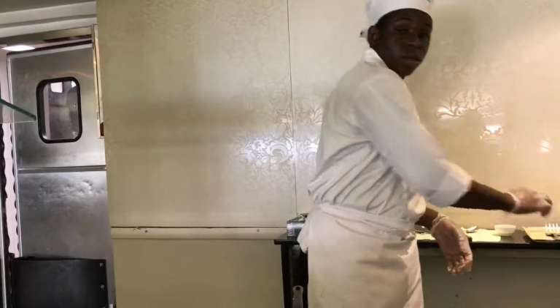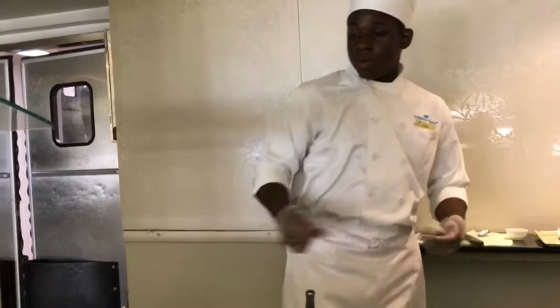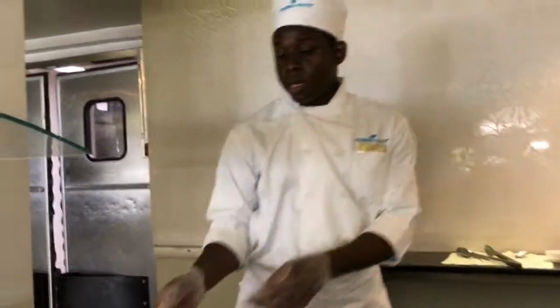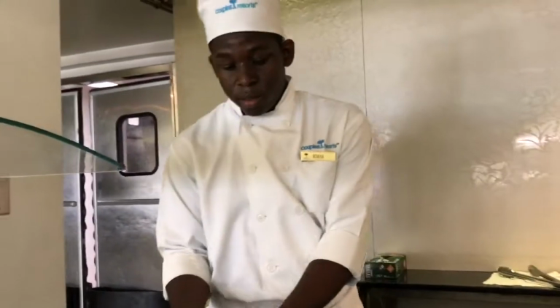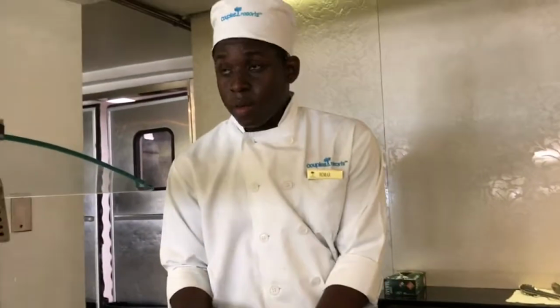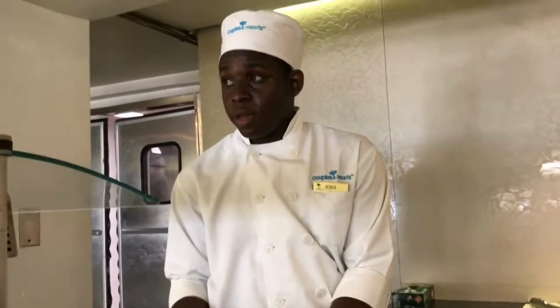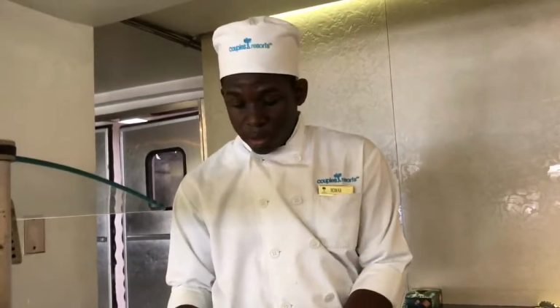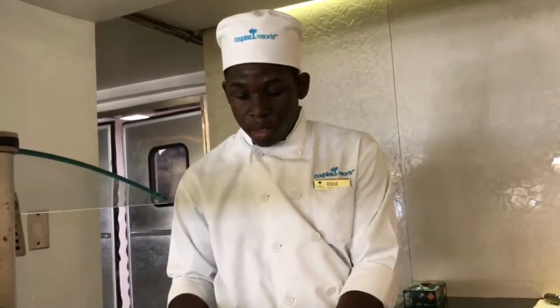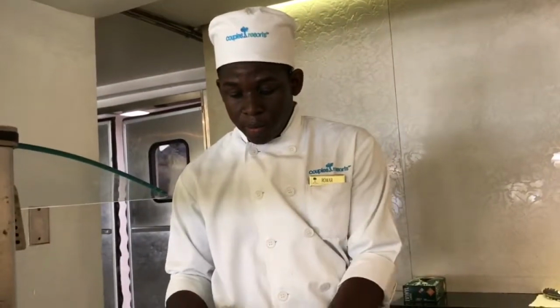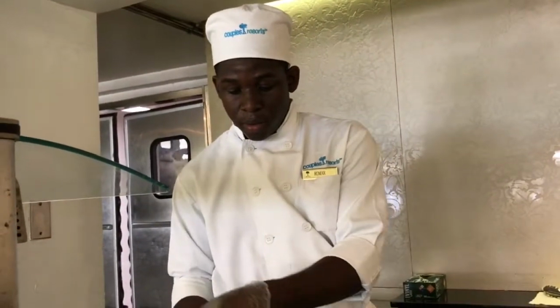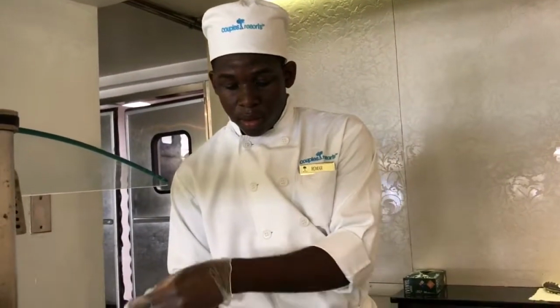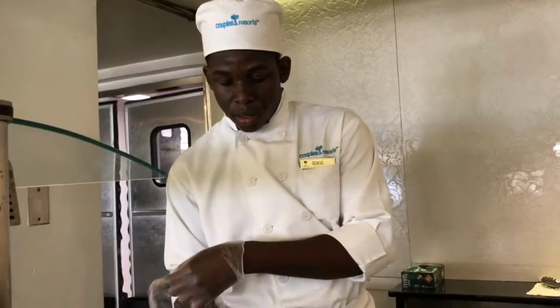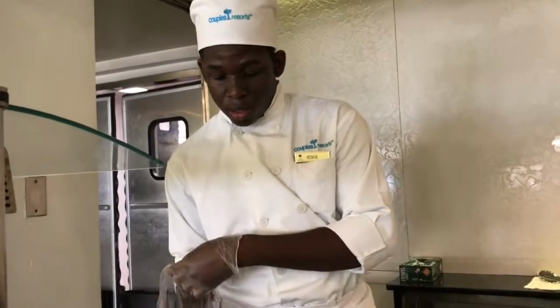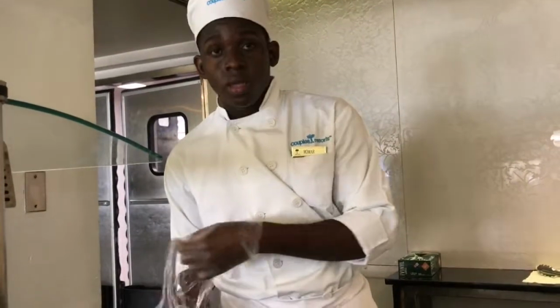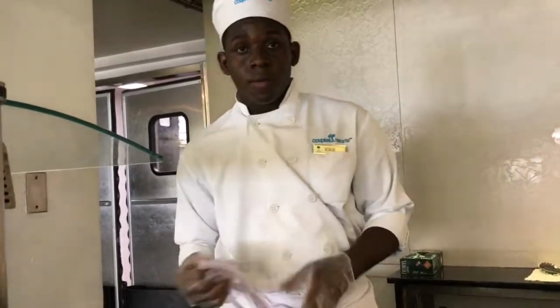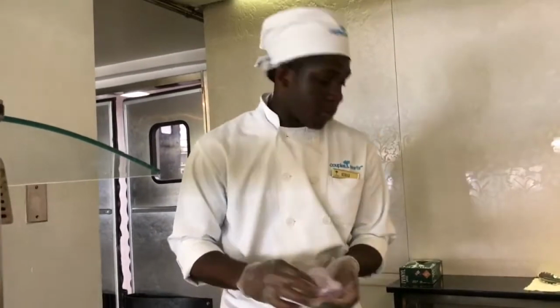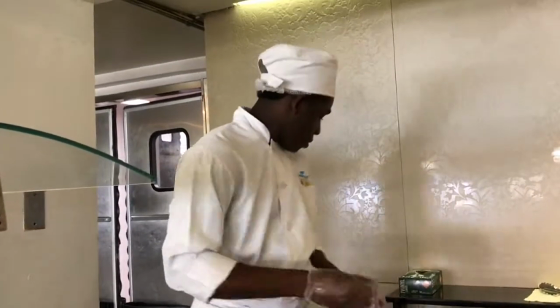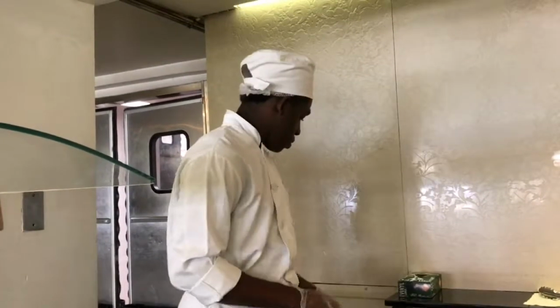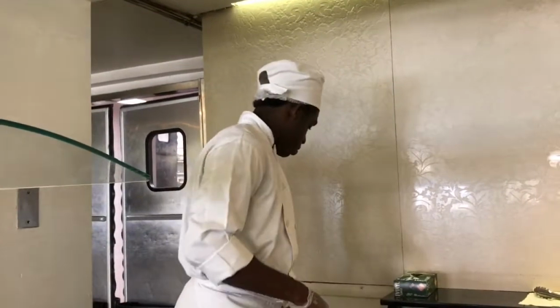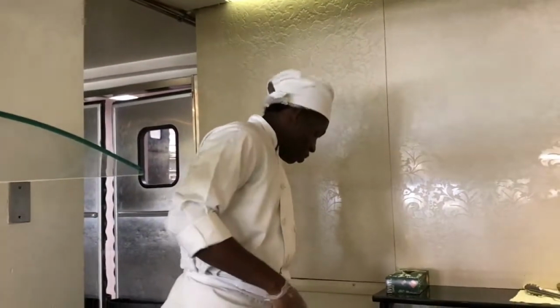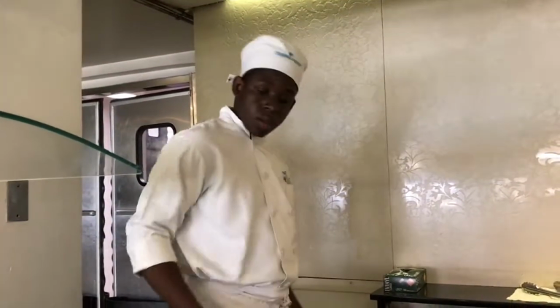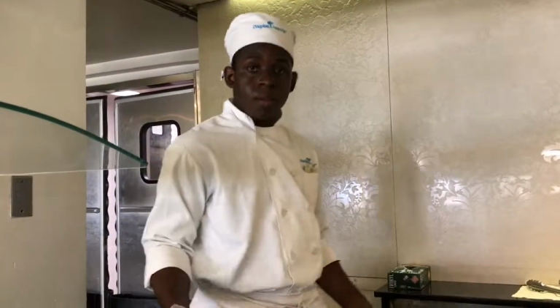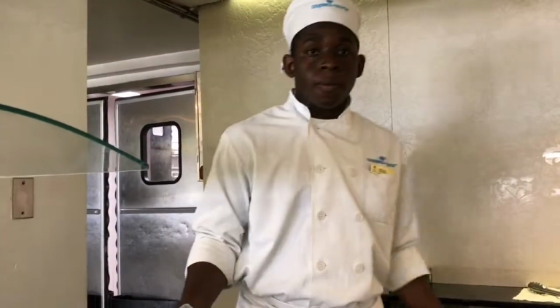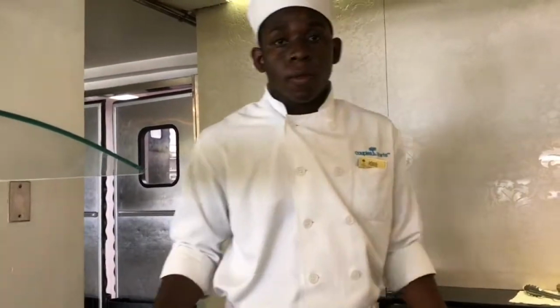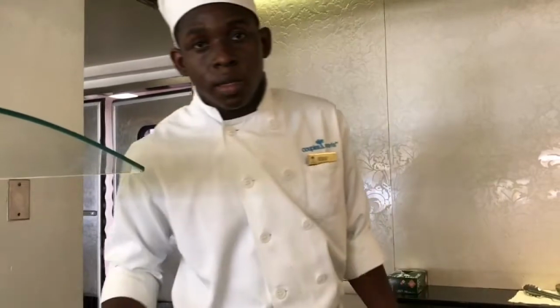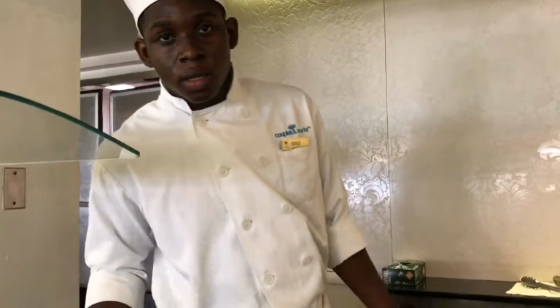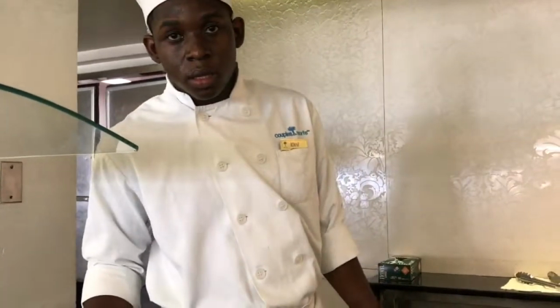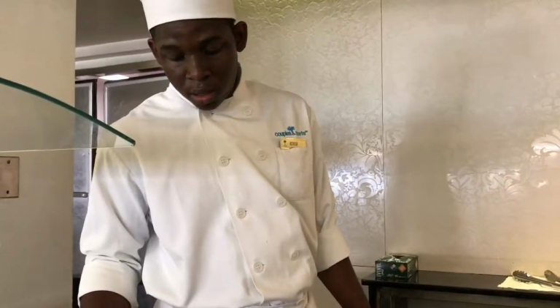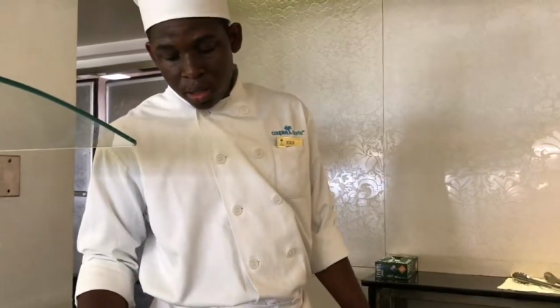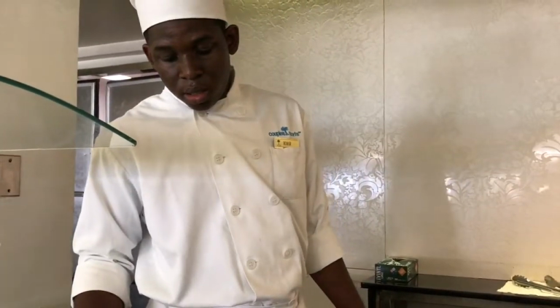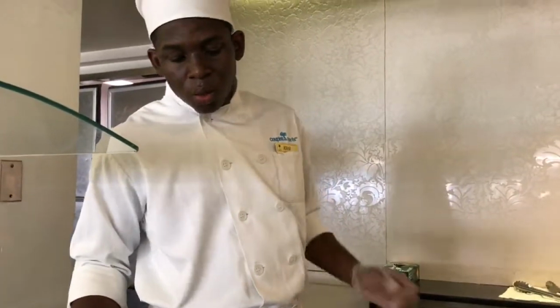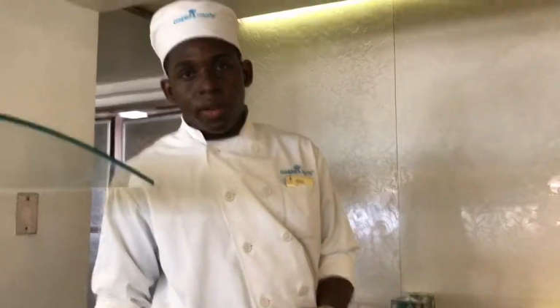And now we're going to add our vinegar. Is it a particular type of vinegar? This is the white vinegar. It's warm enough to bring the sauce together.